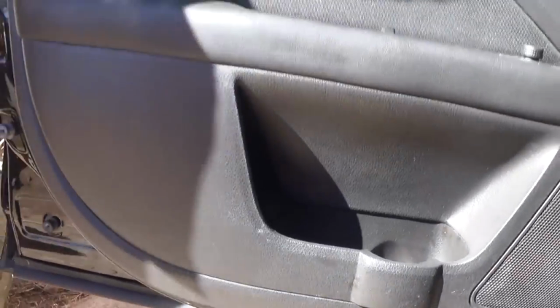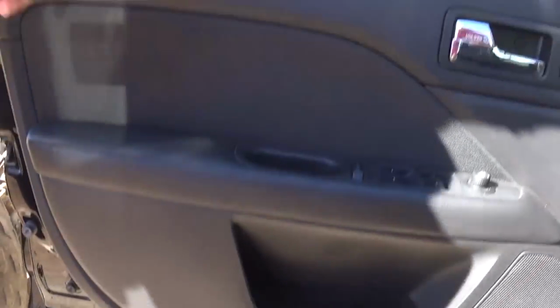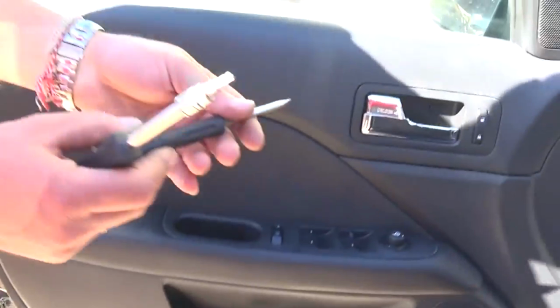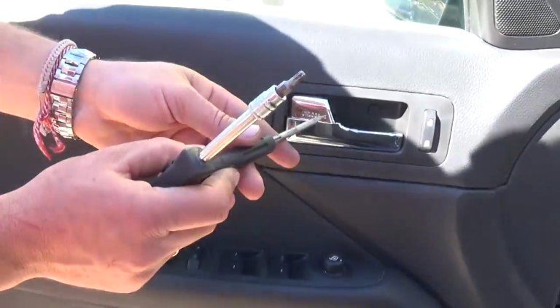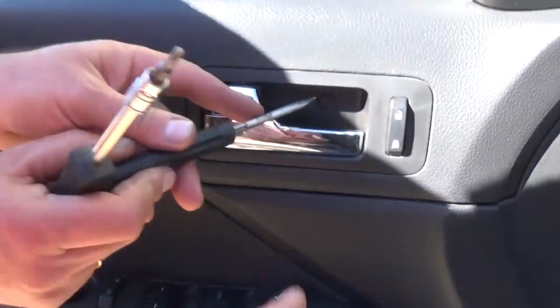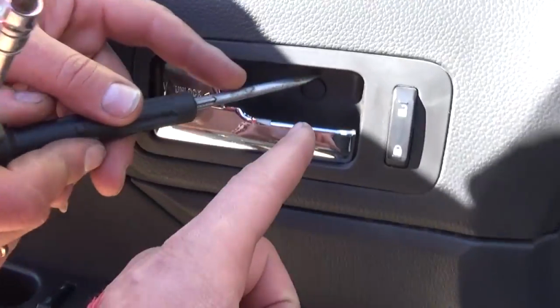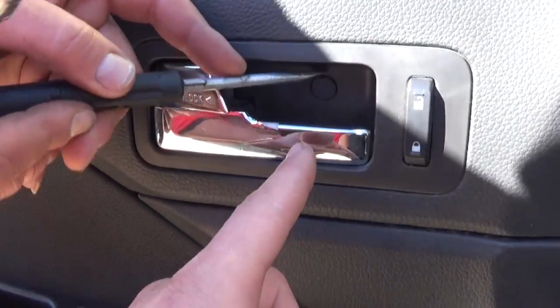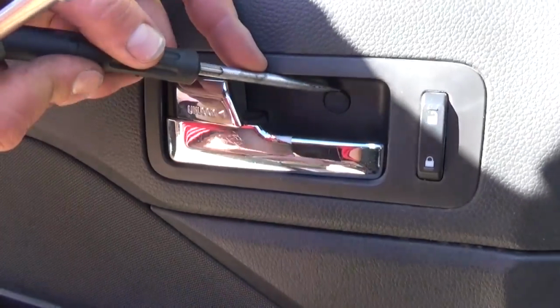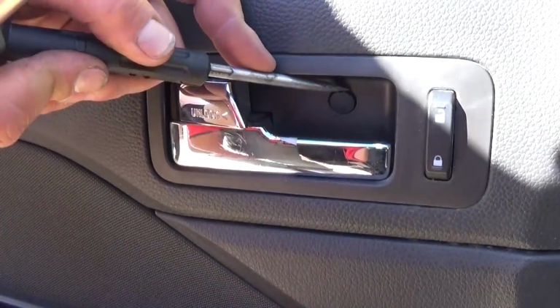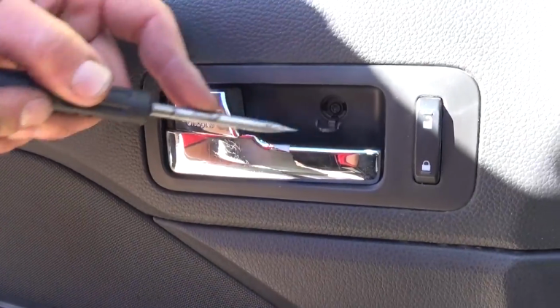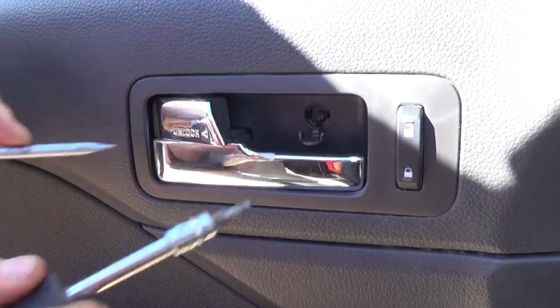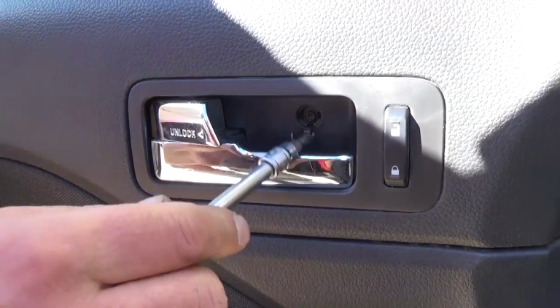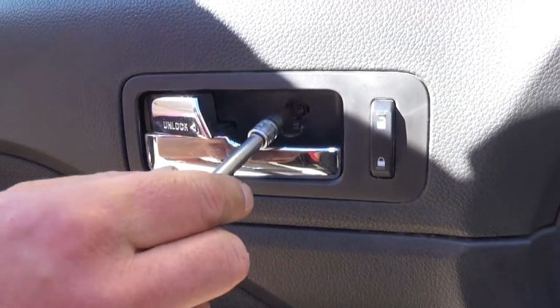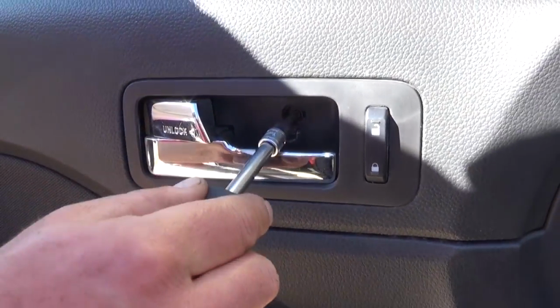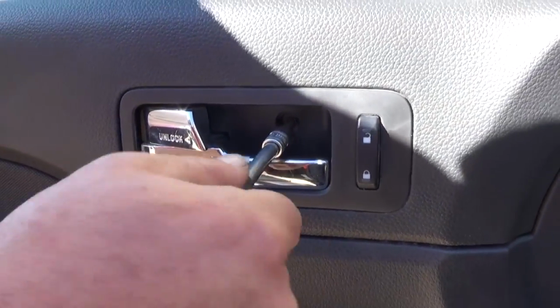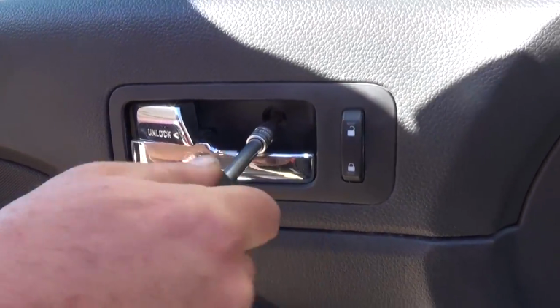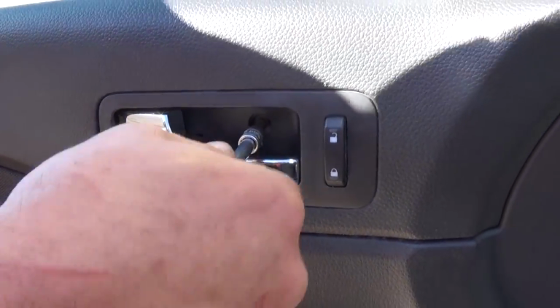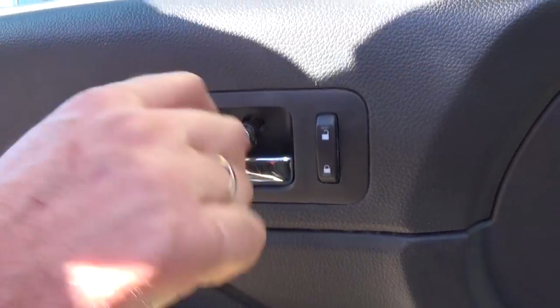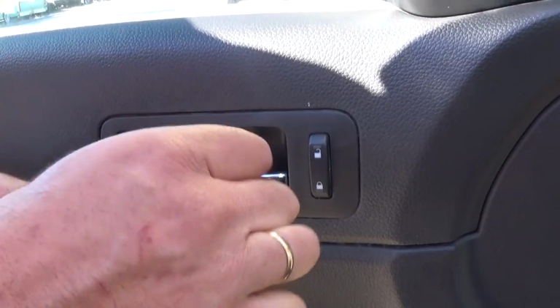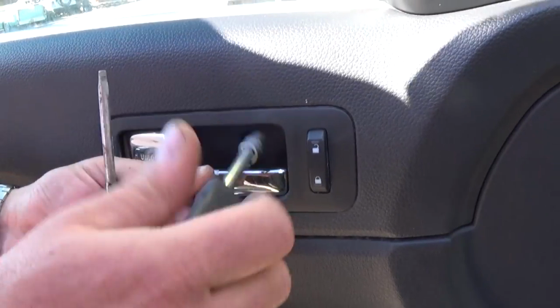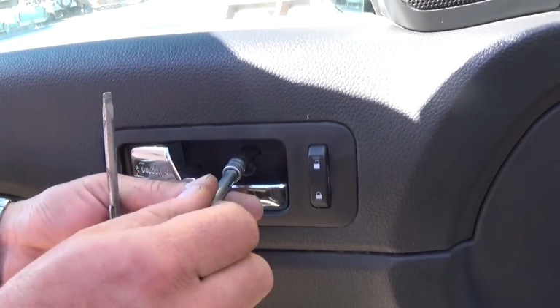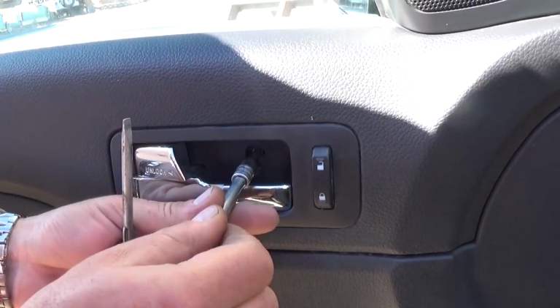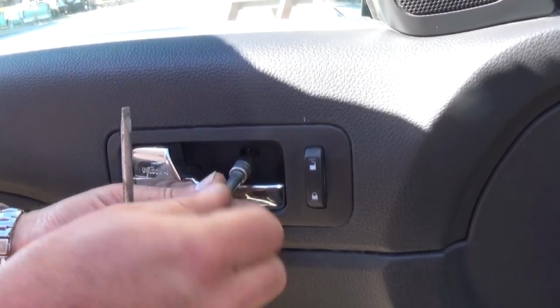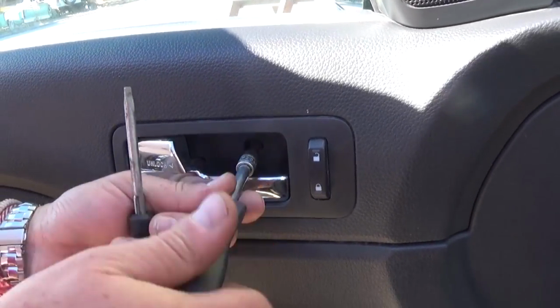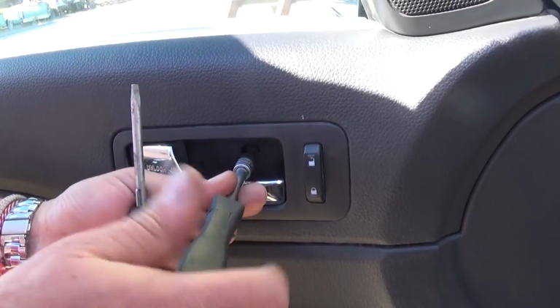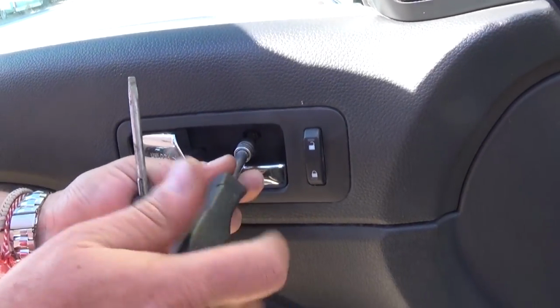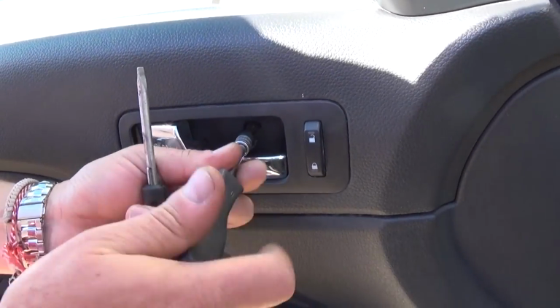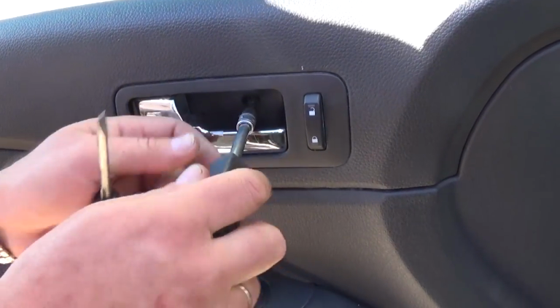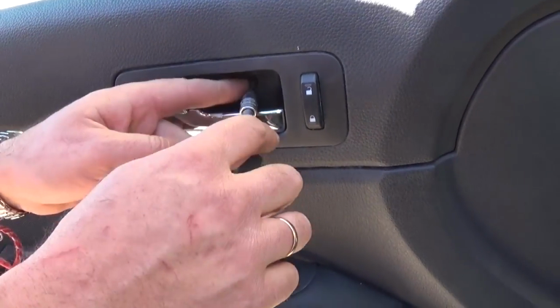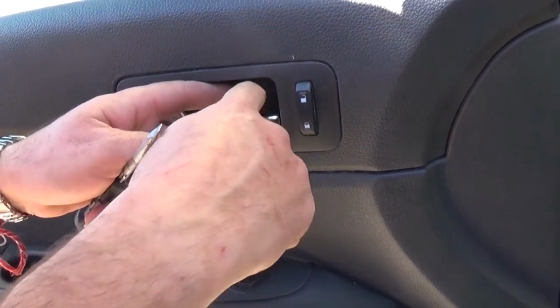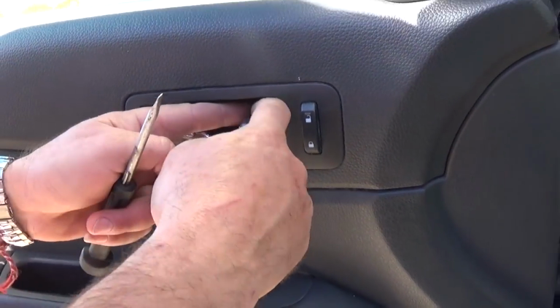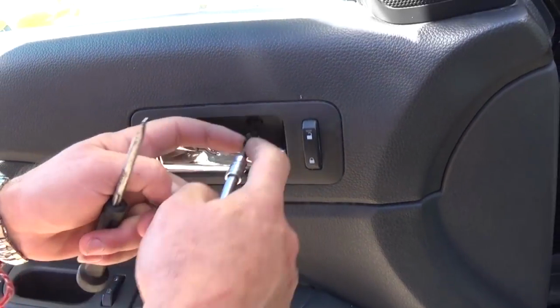There is one plastic lid that we need to open — like that — and it stays there, don't try to pull it all the way. With the same T20 we need to remove that screw here.